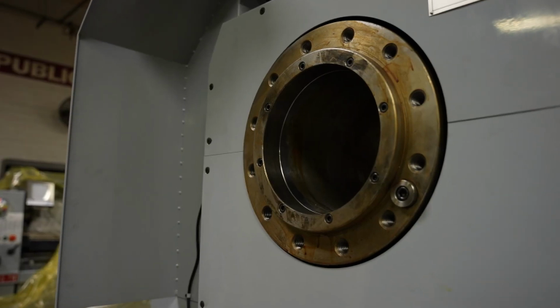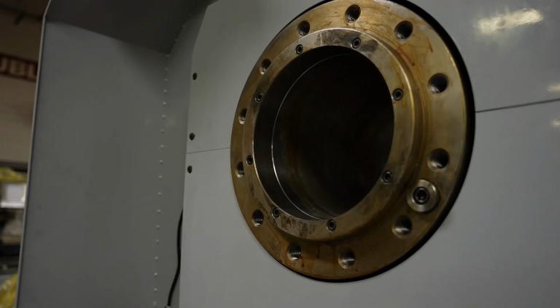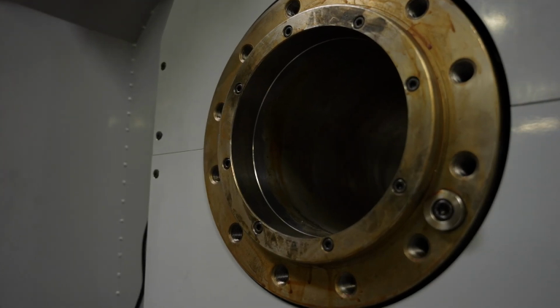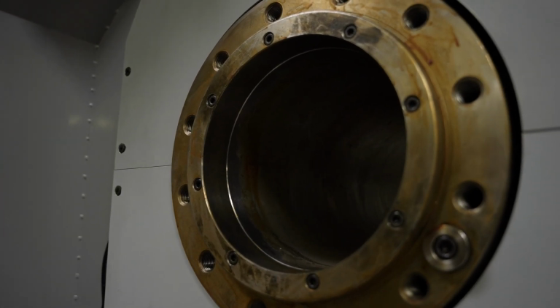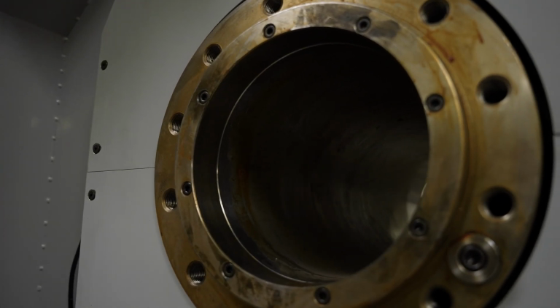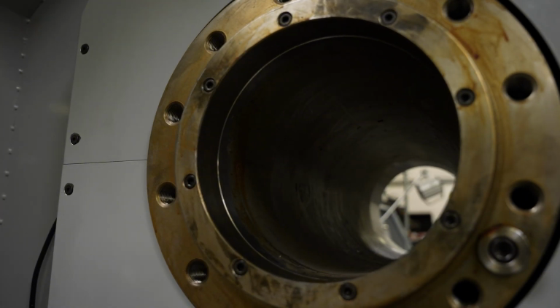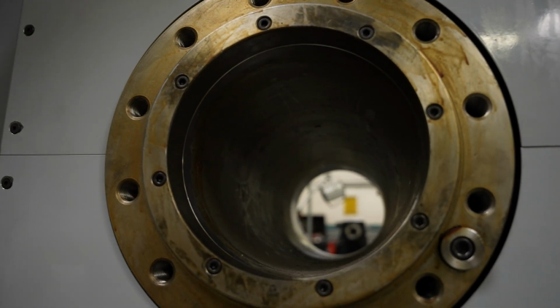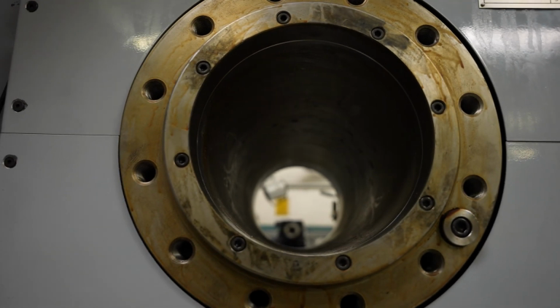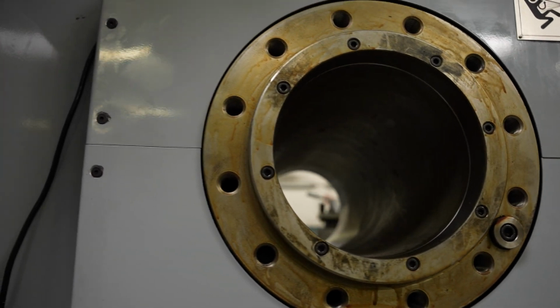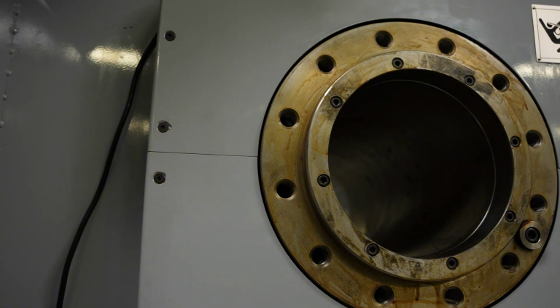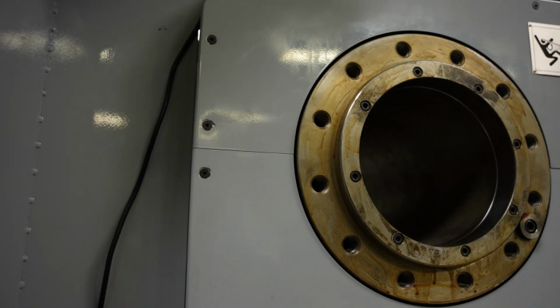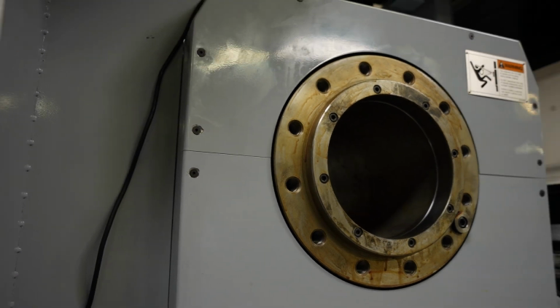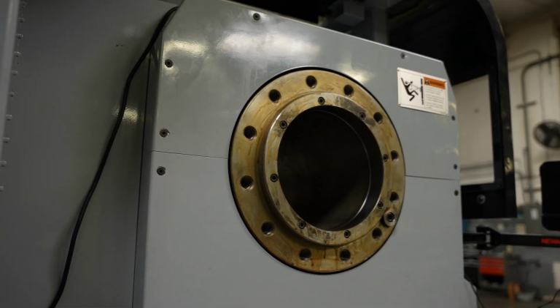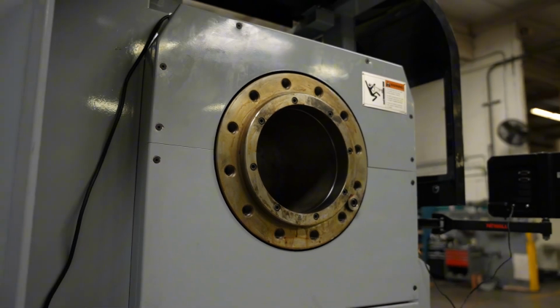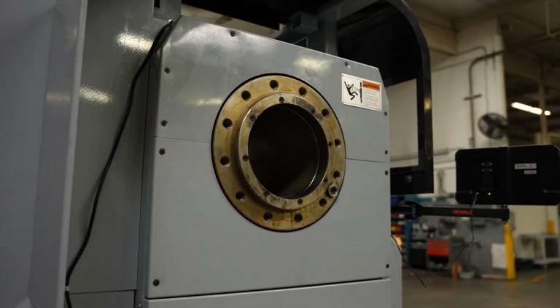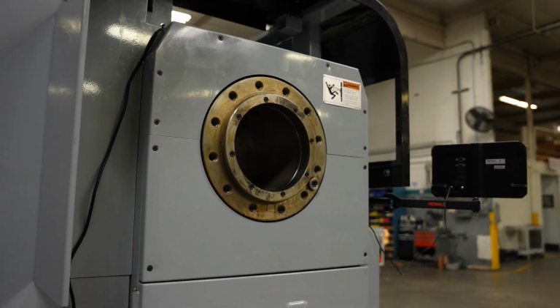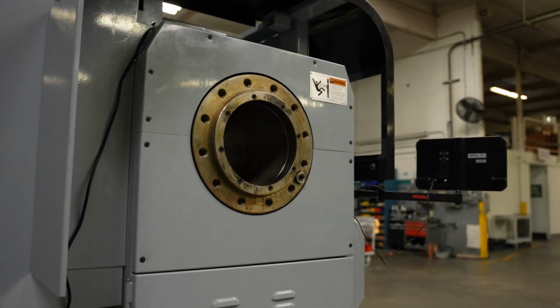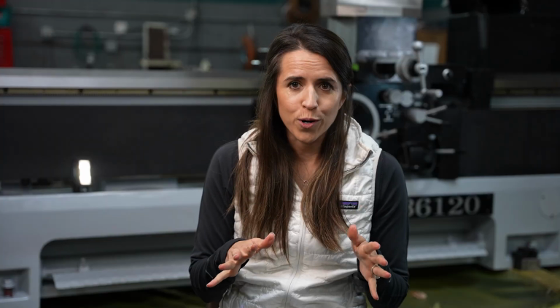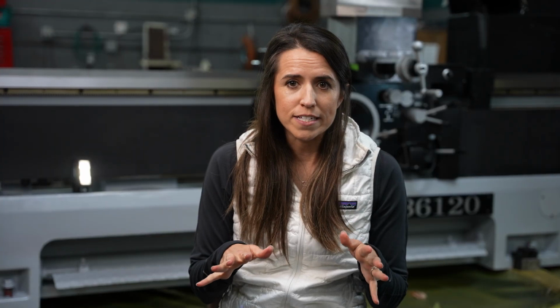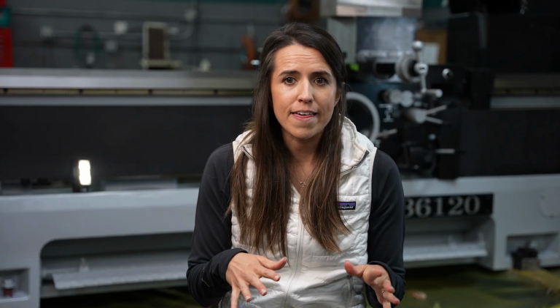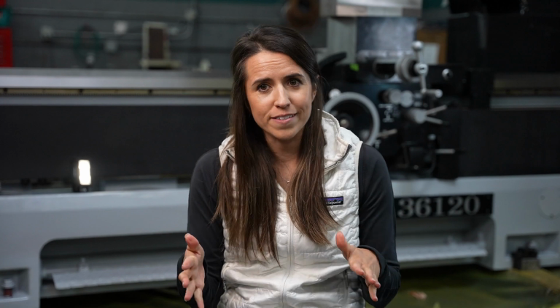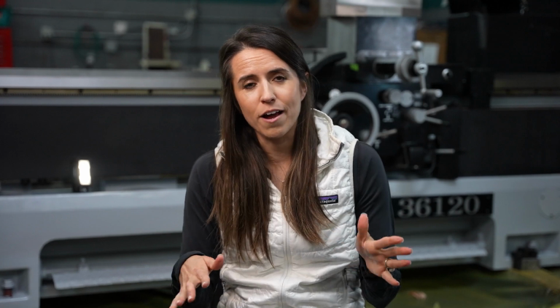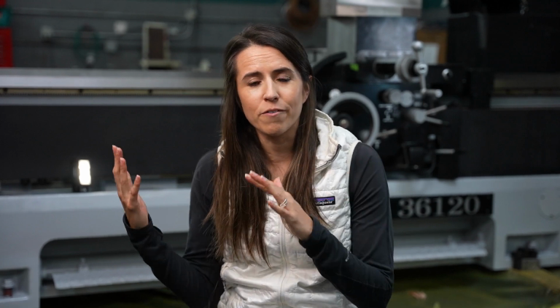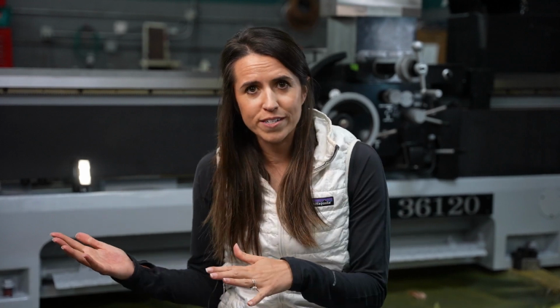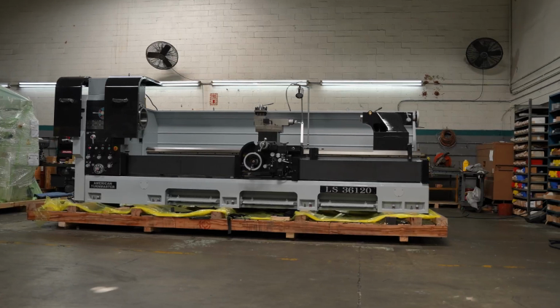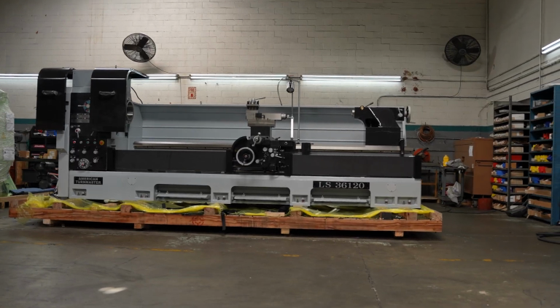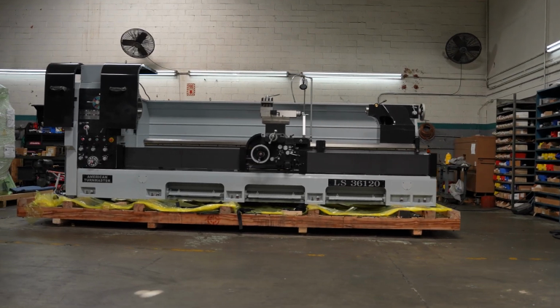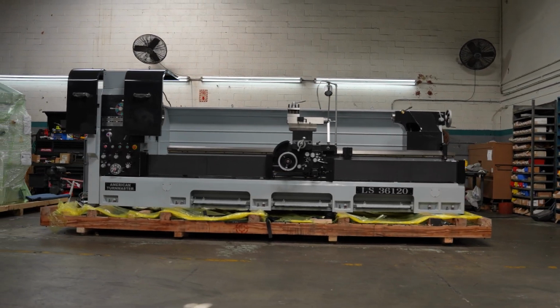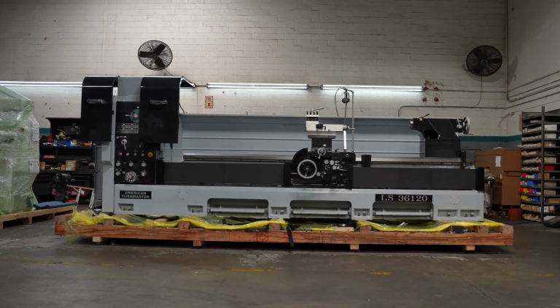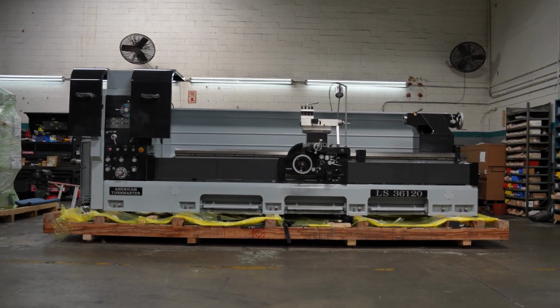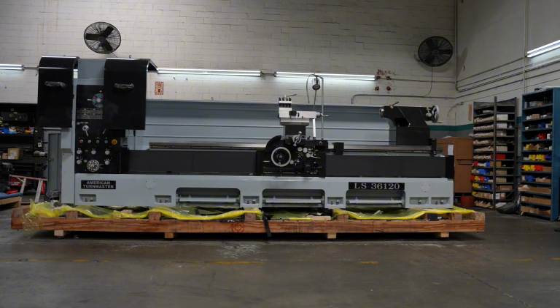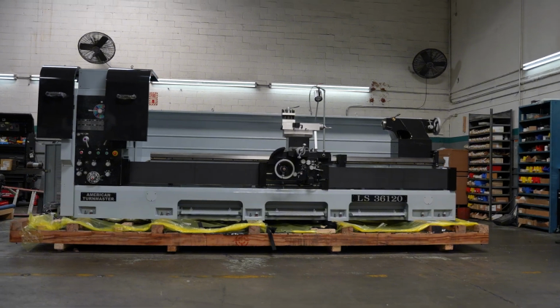For example, the 28-inch swing will give you up to 40 inches with the removable gap. The 32-inch swing will give you about 44 inches, and the 36-inch will allow for 47 inches. So it gives you that extra sort of space, which is a nice little feature.